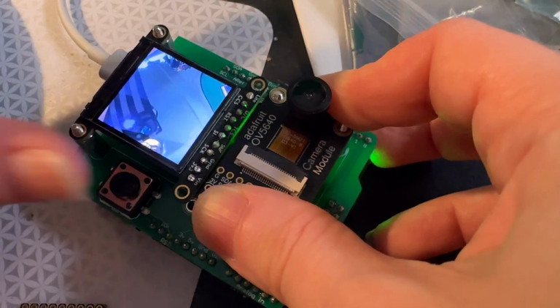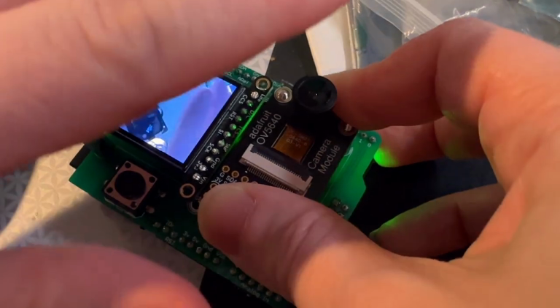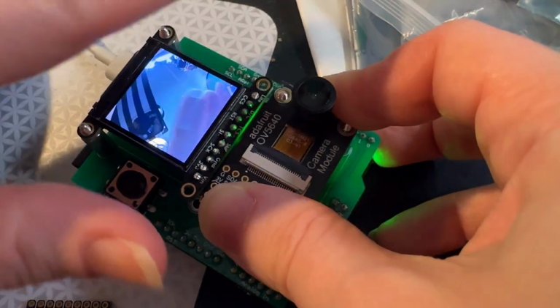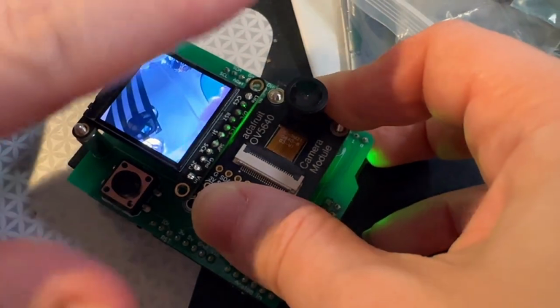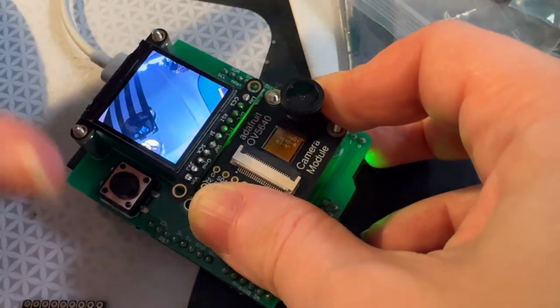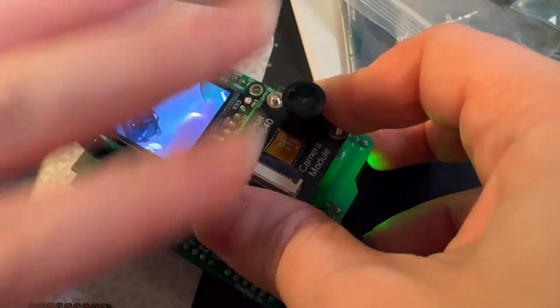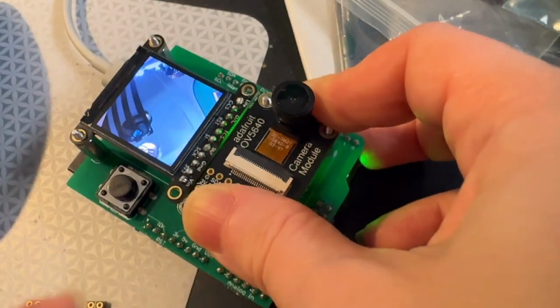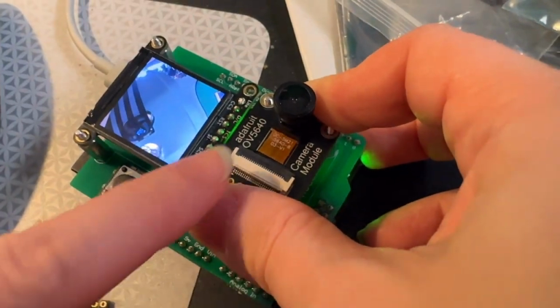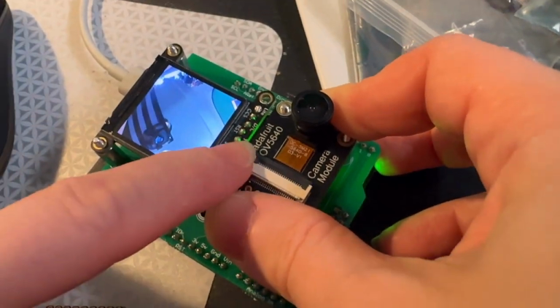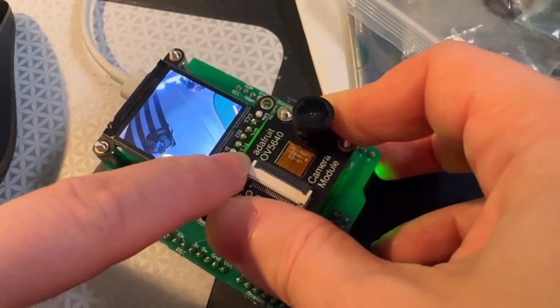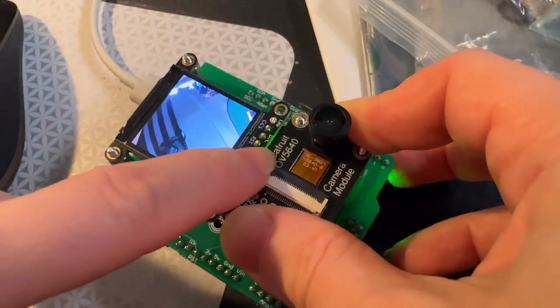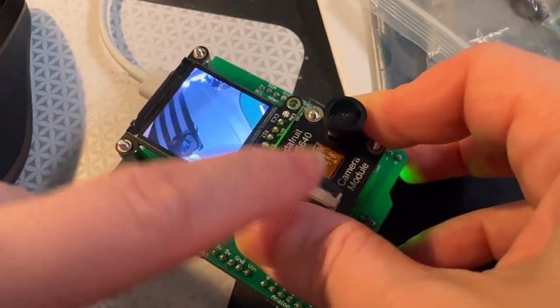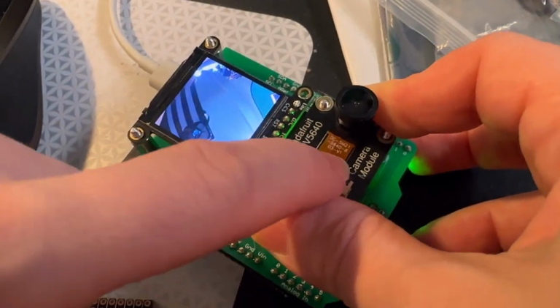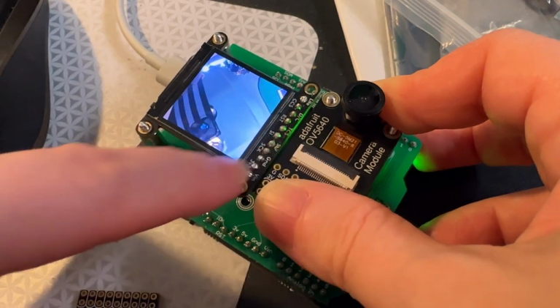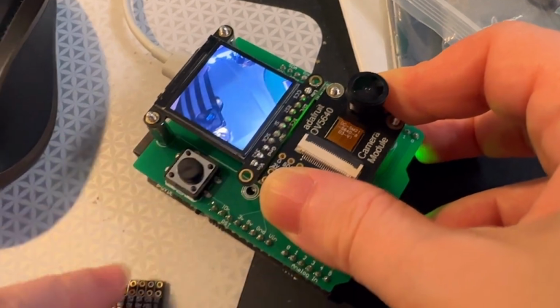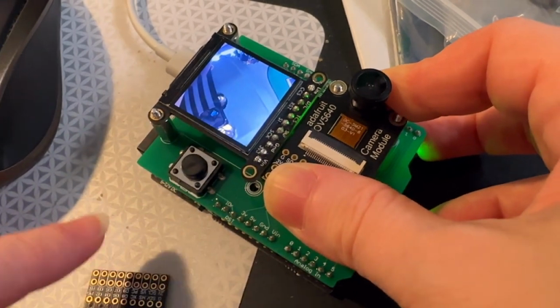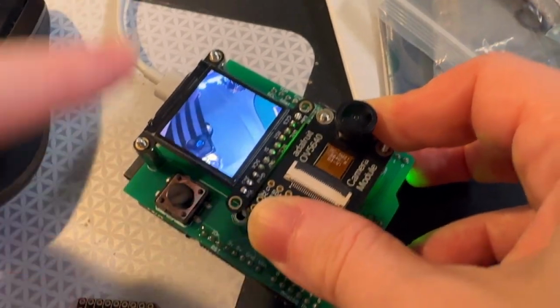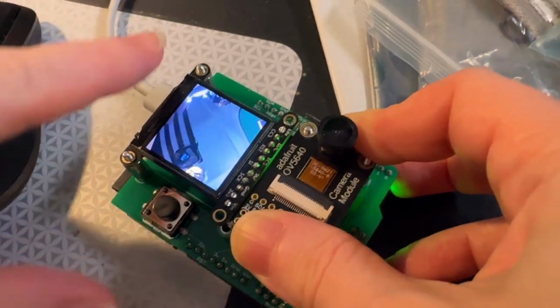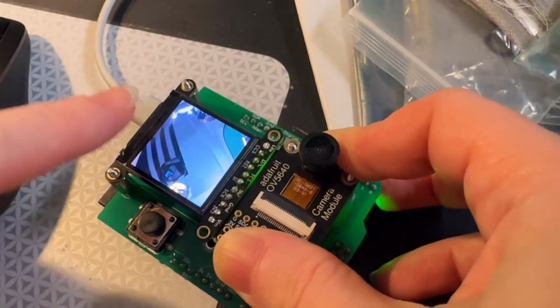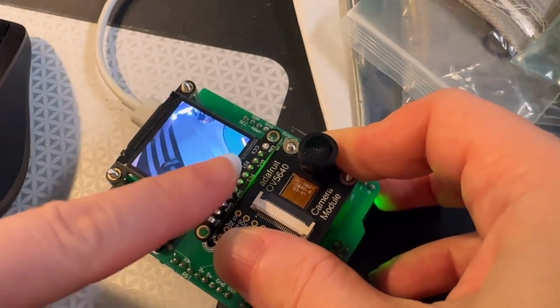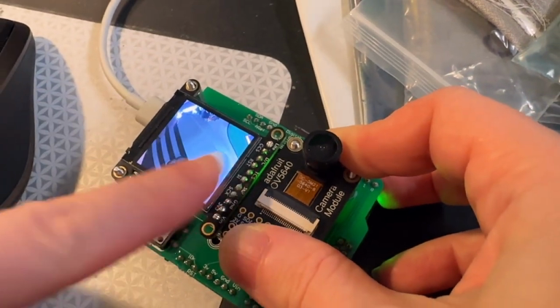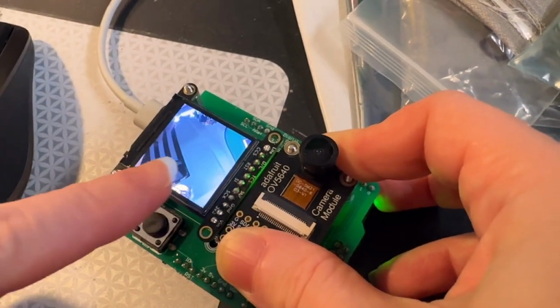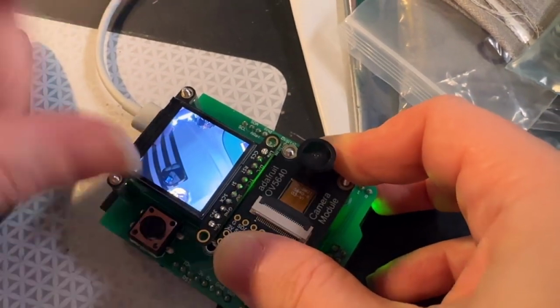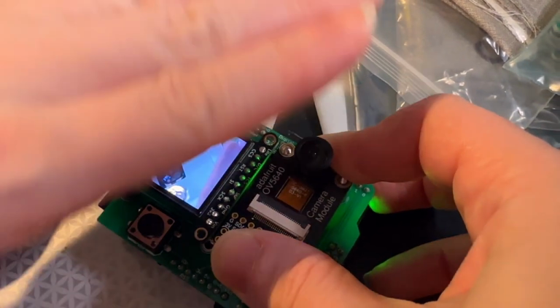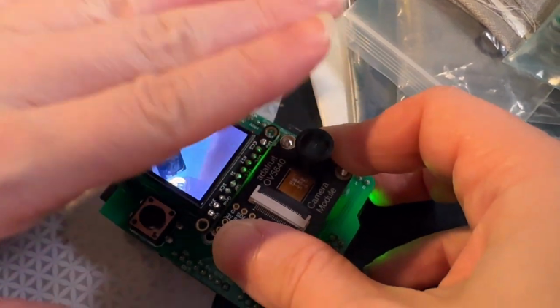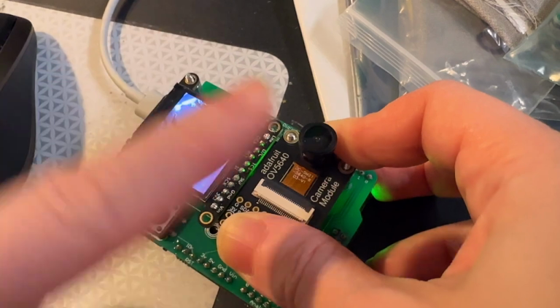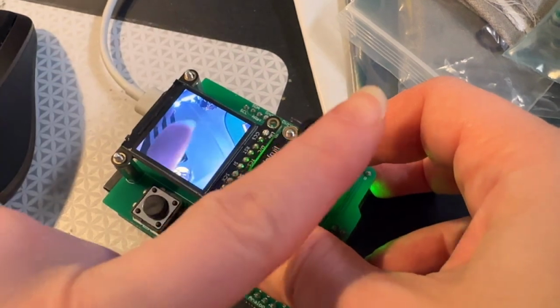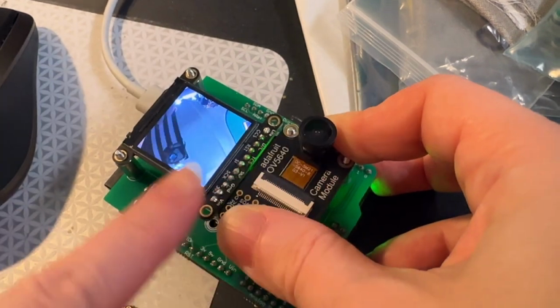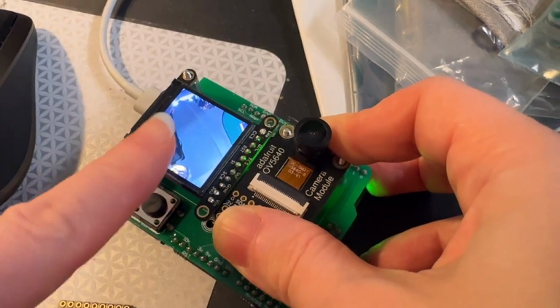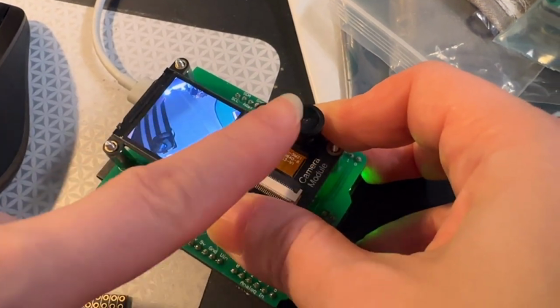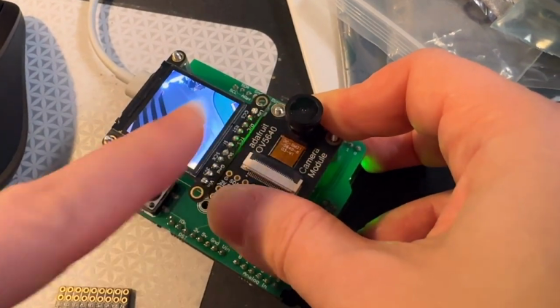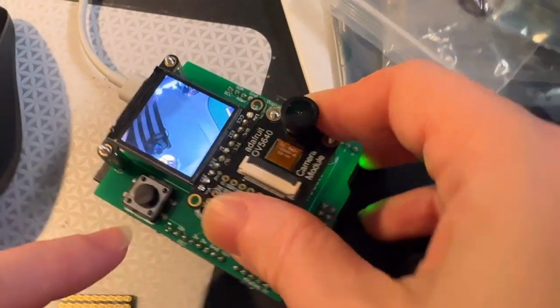Hey, what is this? I'm testing out this OV5640 camera module. This is a breakout that we just made, and you can see I'm testing it by having this TFT screen show what's on the camera.